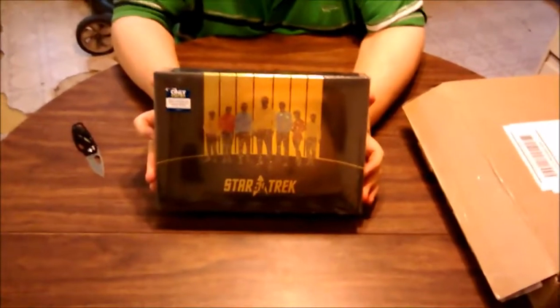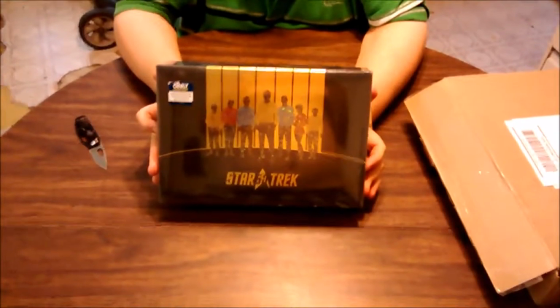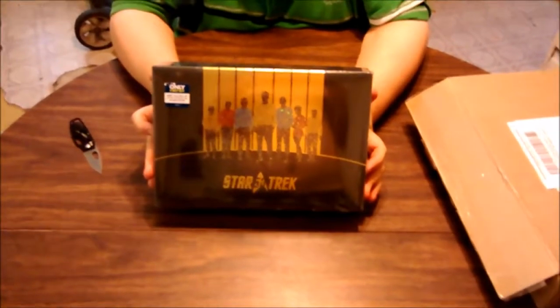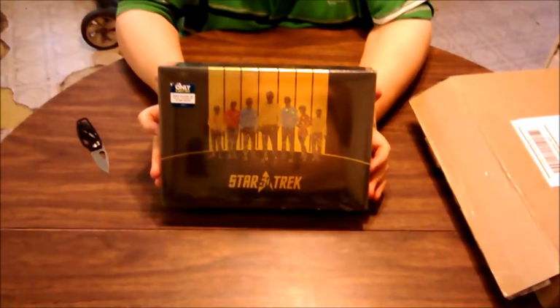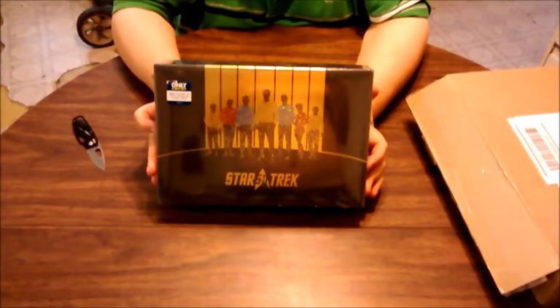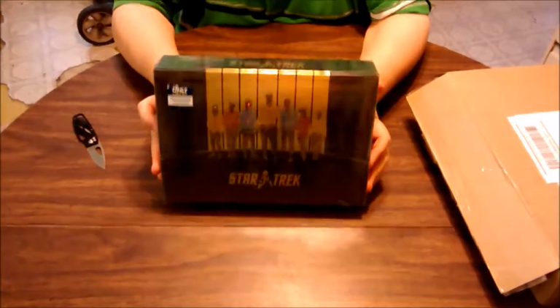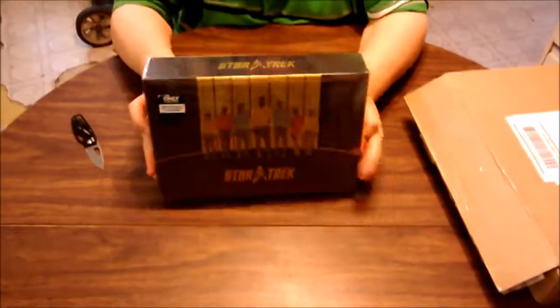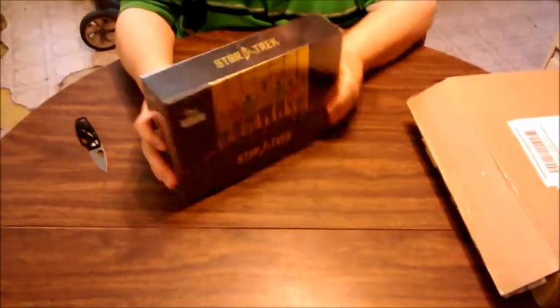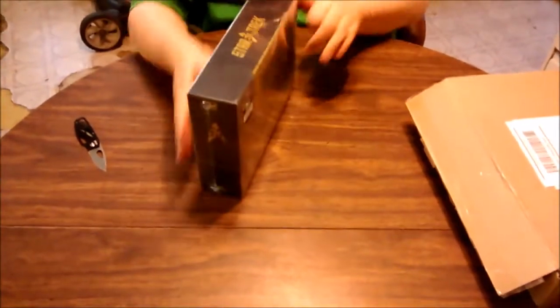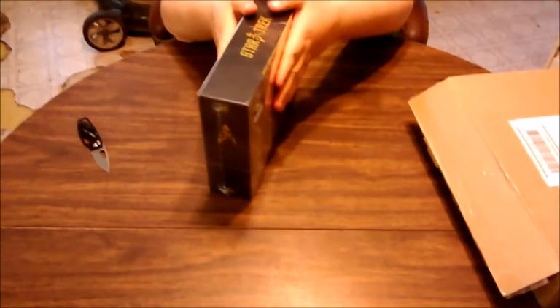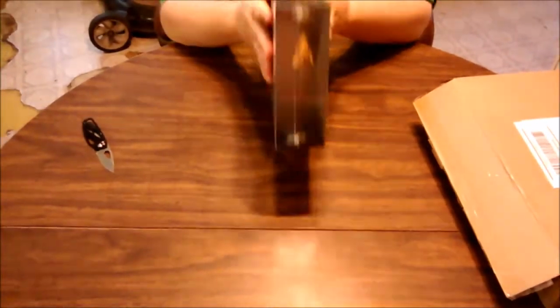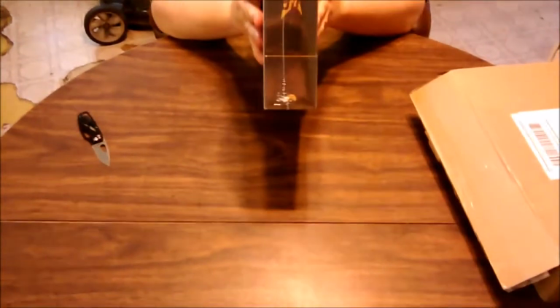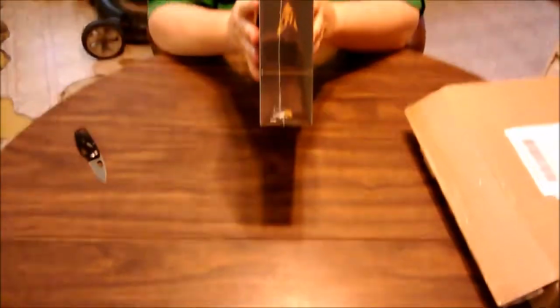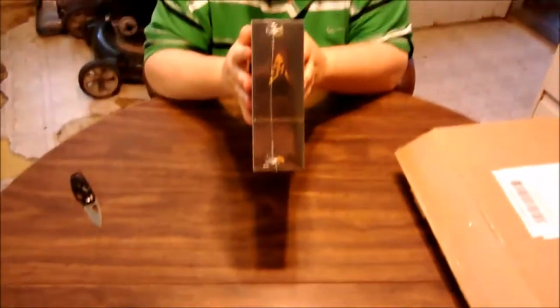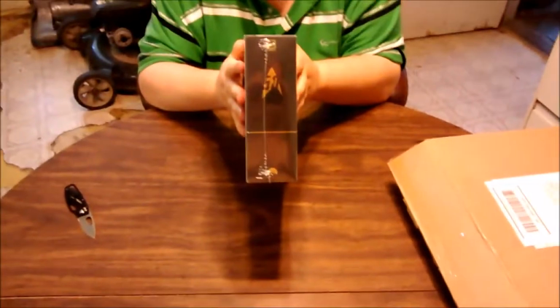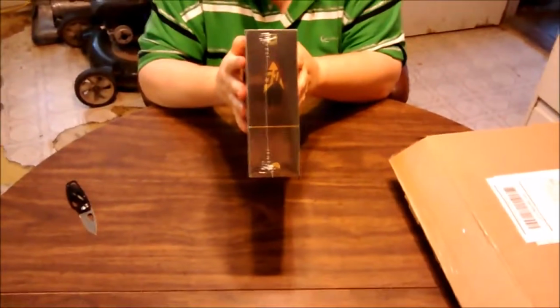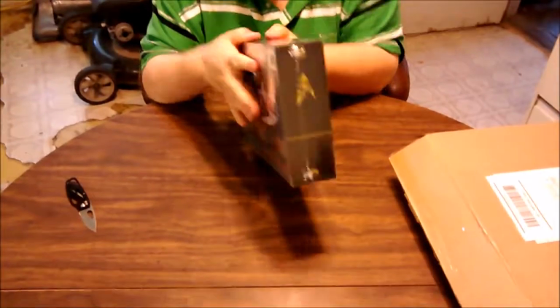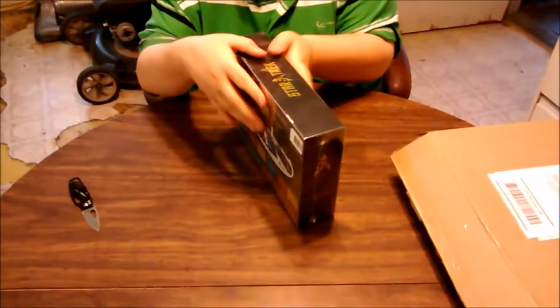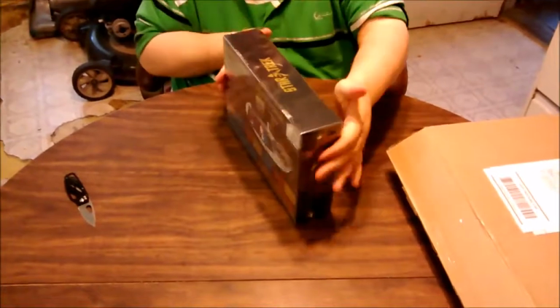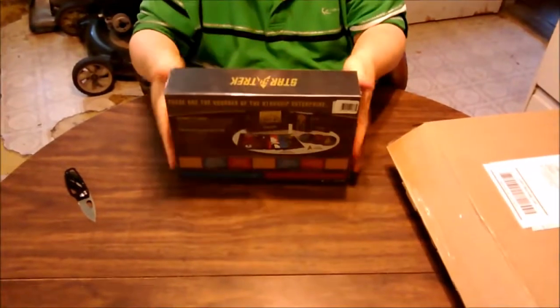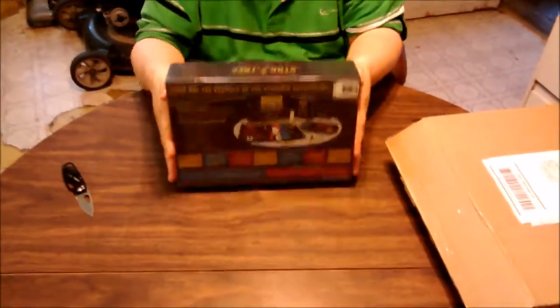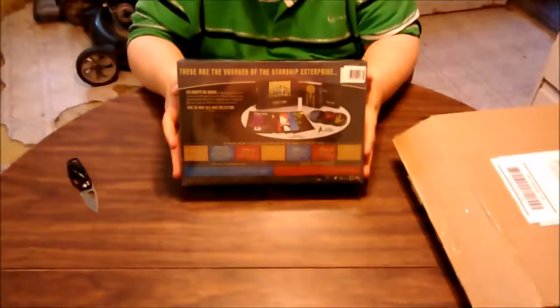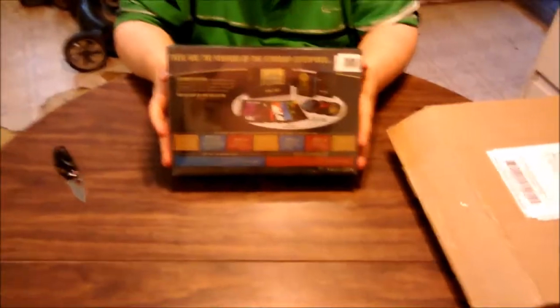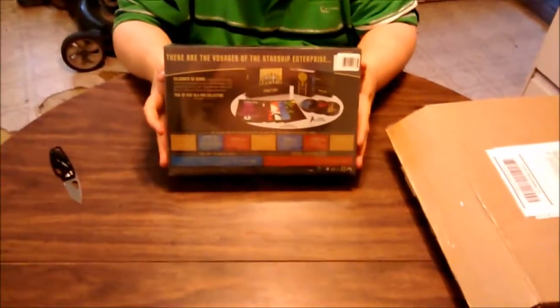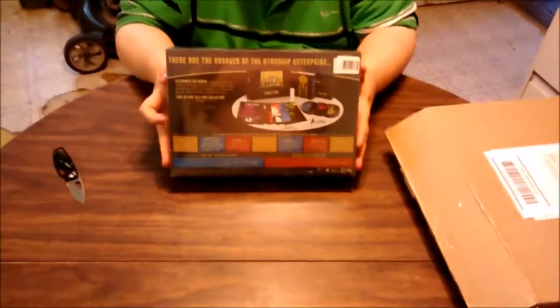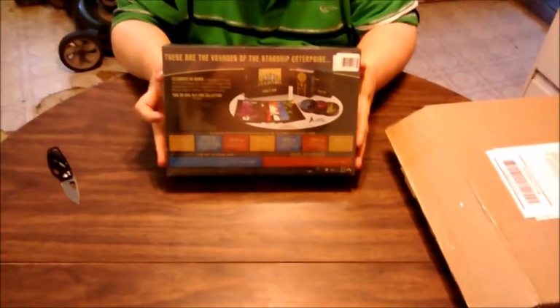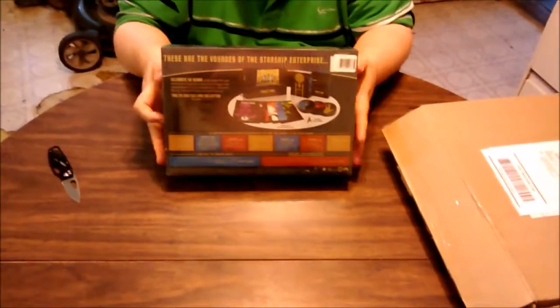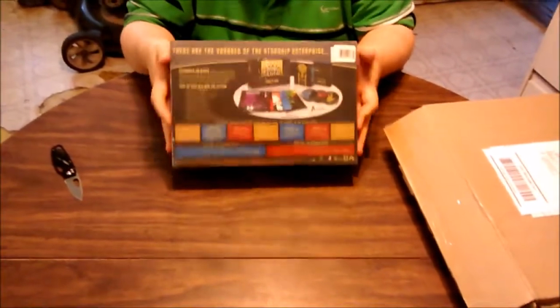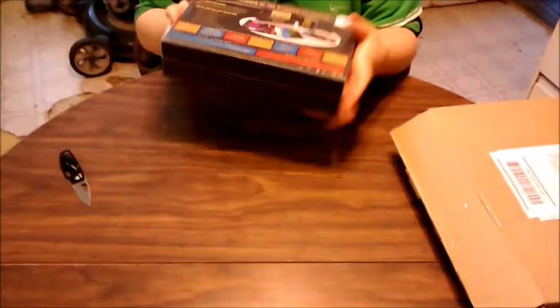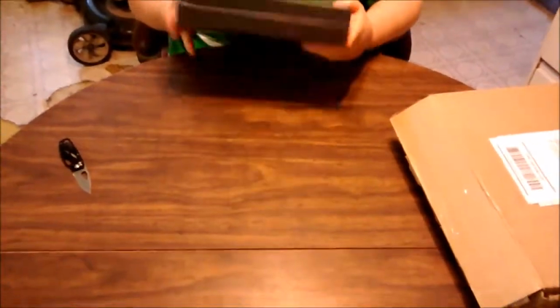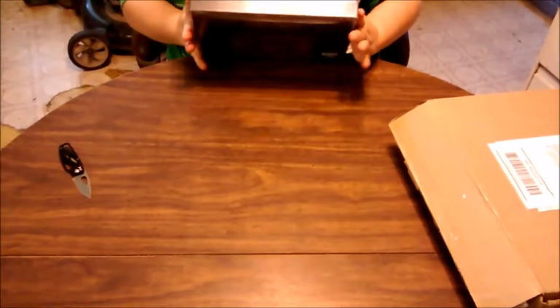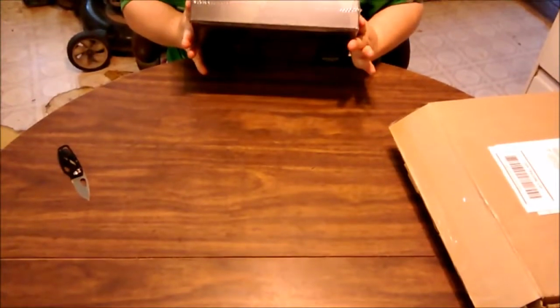Check out the front and the side. There we go. Nice little look at the back. And the bottom? Nothing.